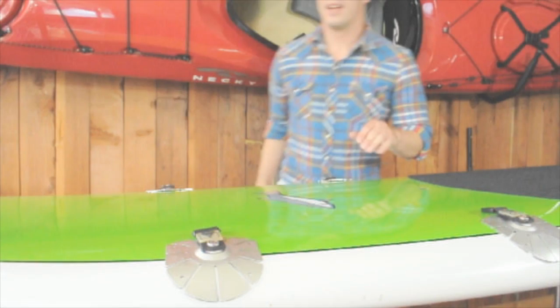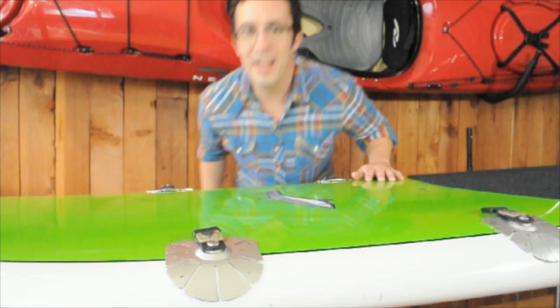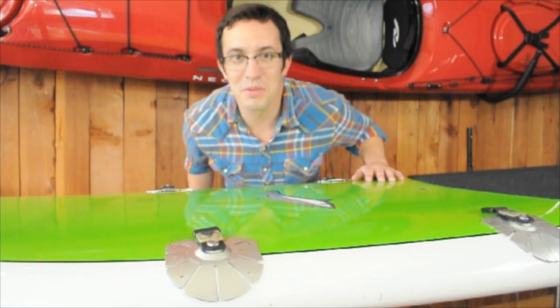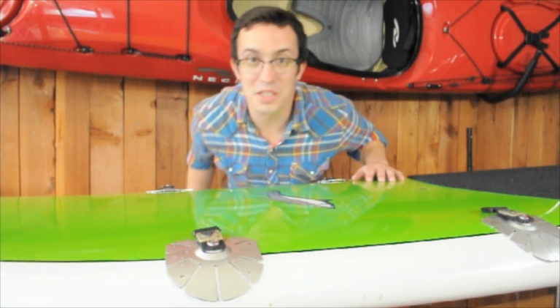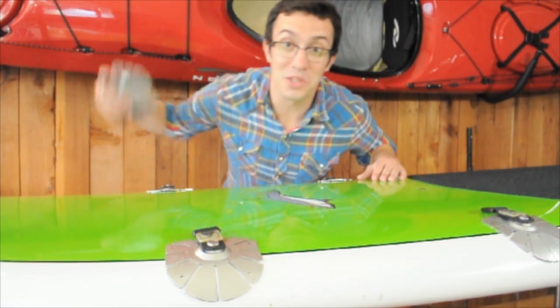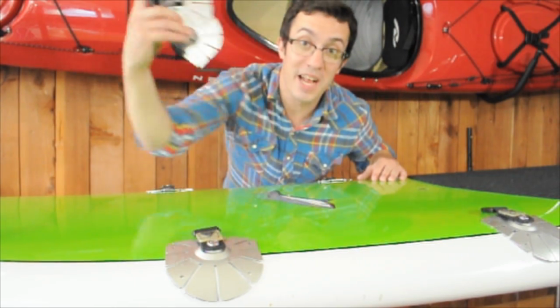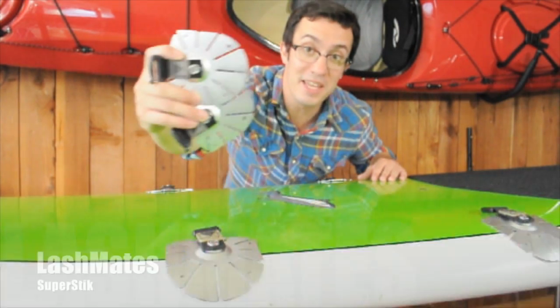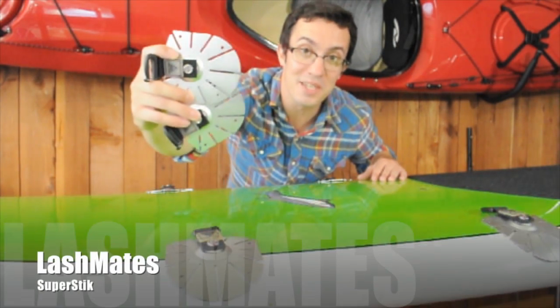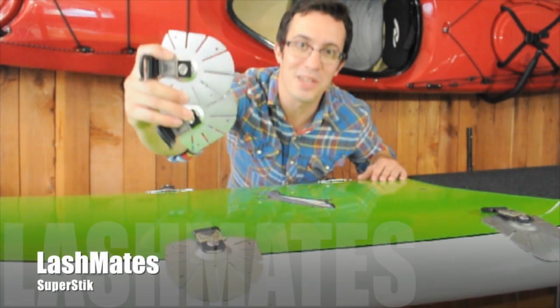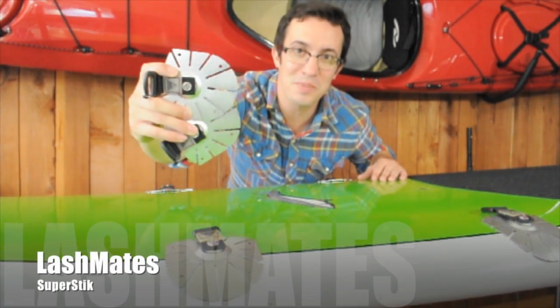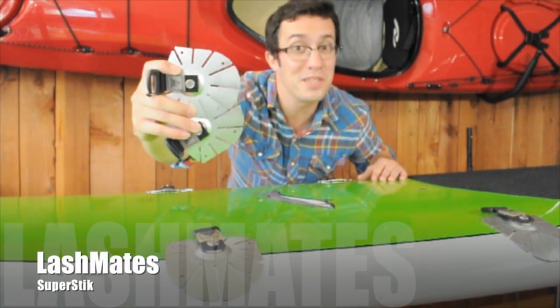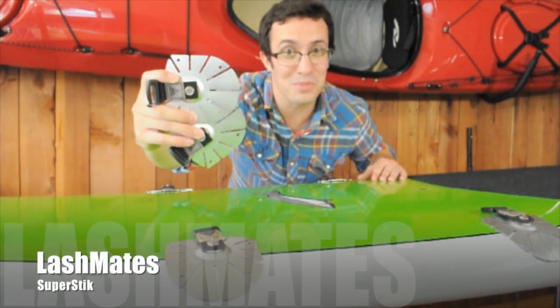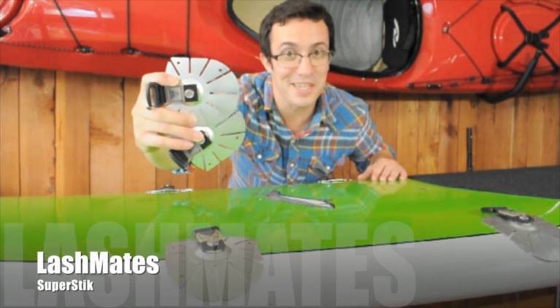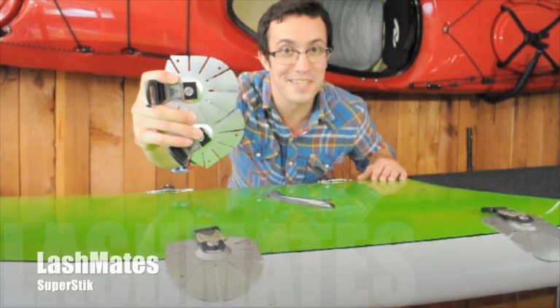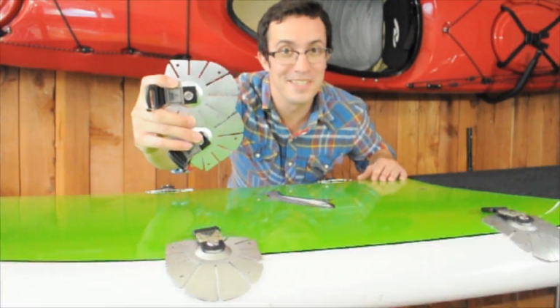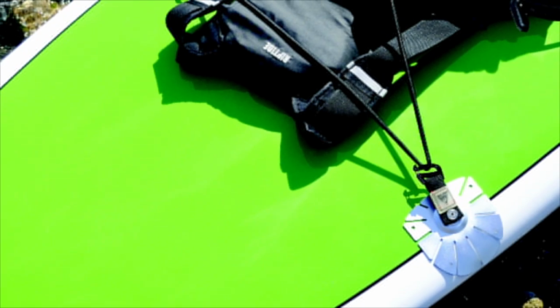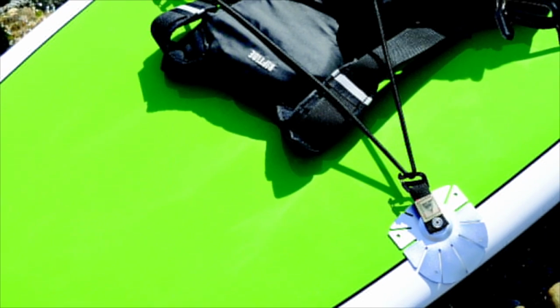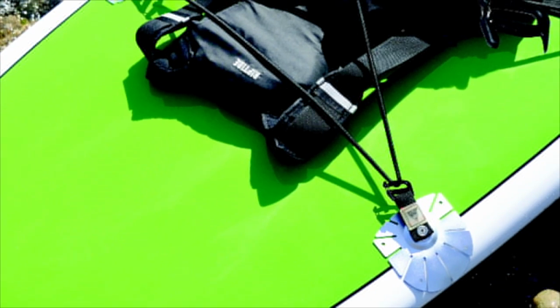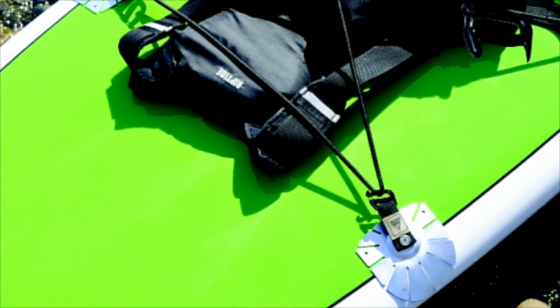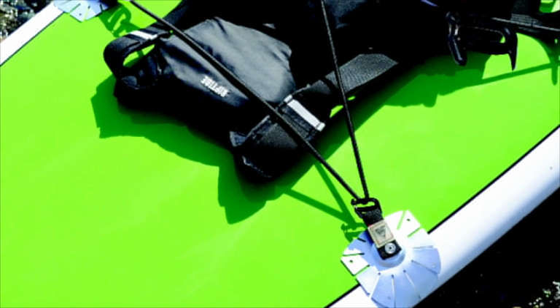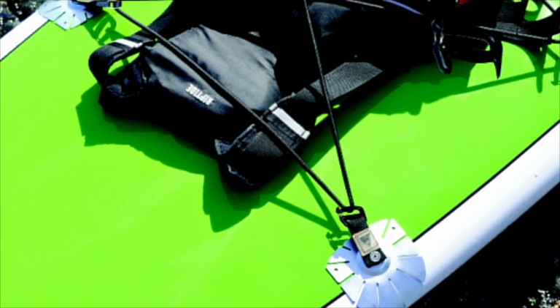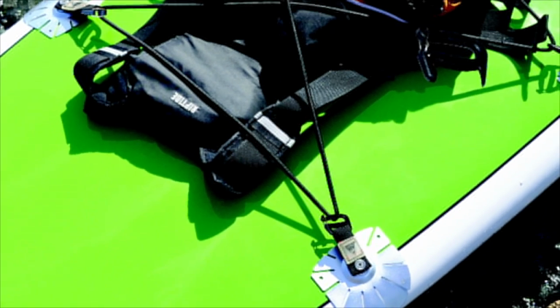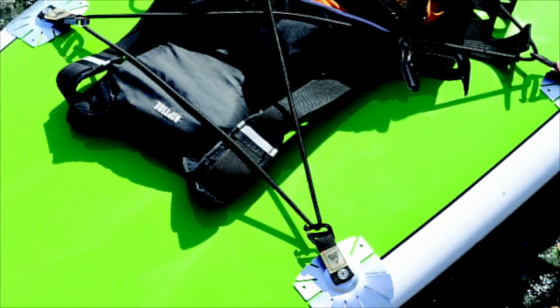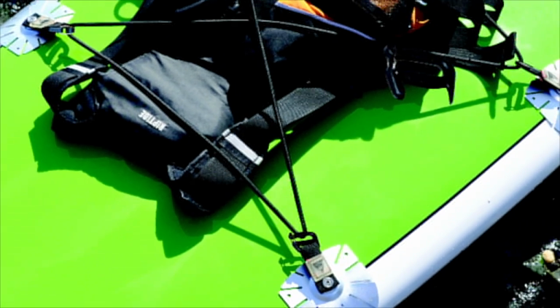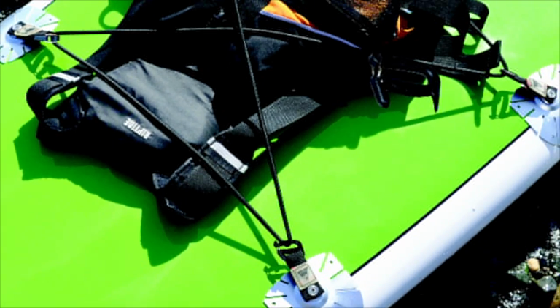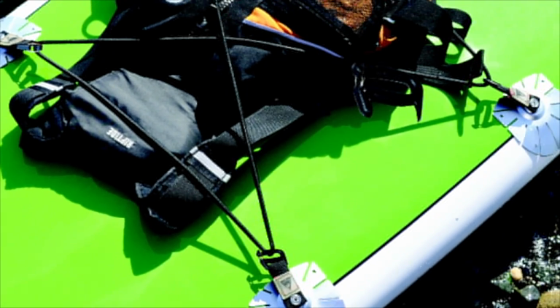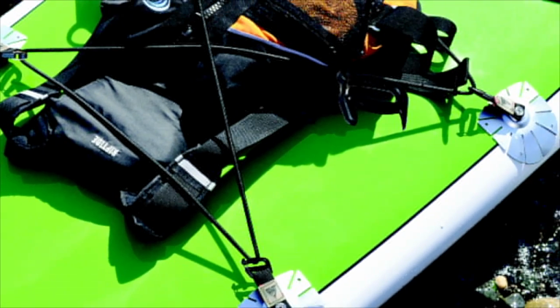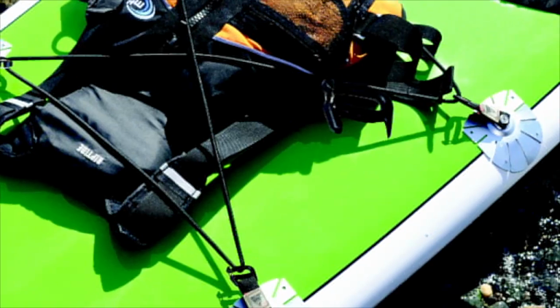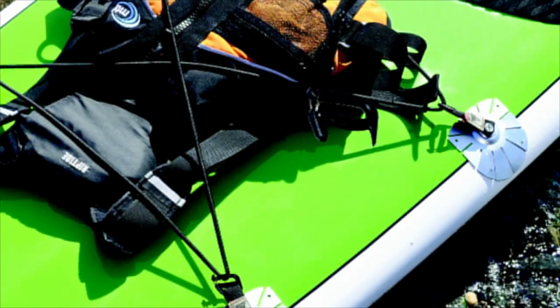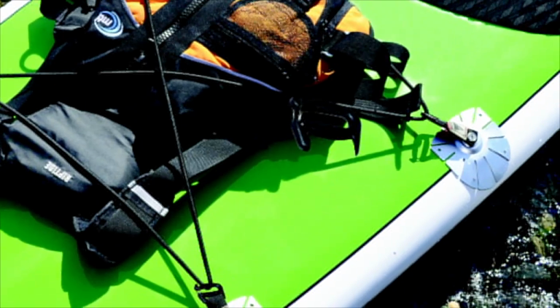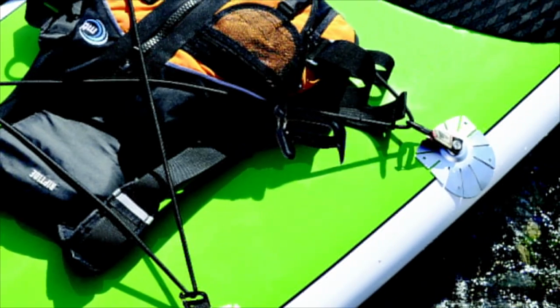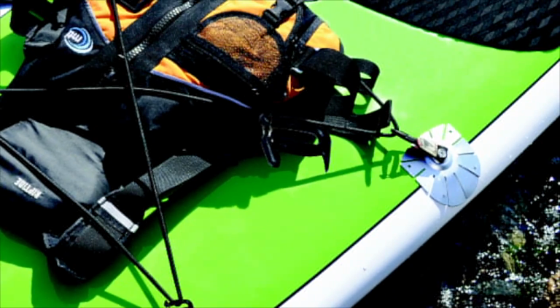Hey, I'm Nate with Seattle Sports, and these are the Lashmates Superstick. A great tool for SUP paddlers, kayakers, and boaters to add lash points to their boards or boats.